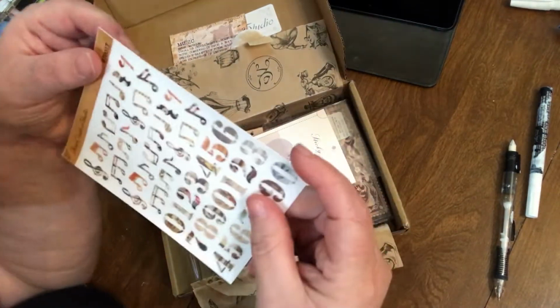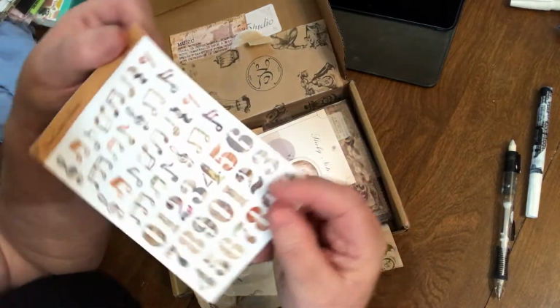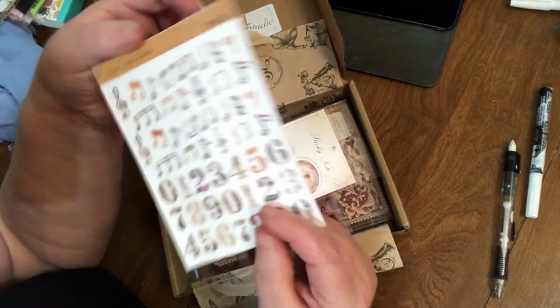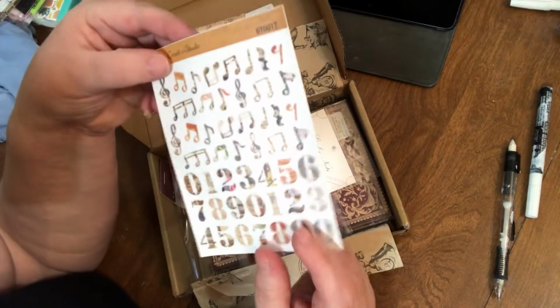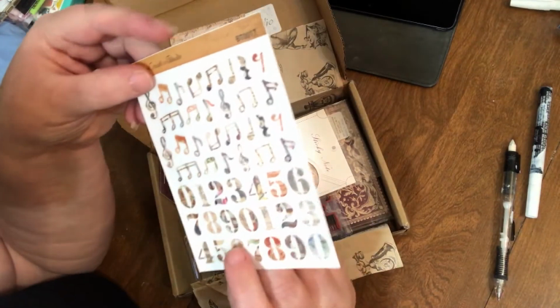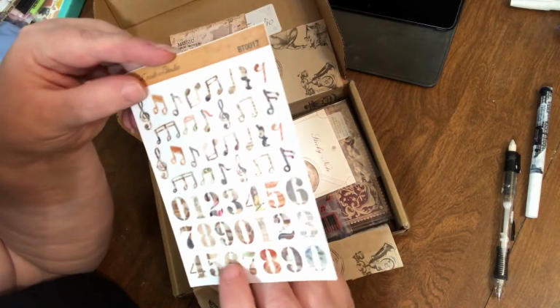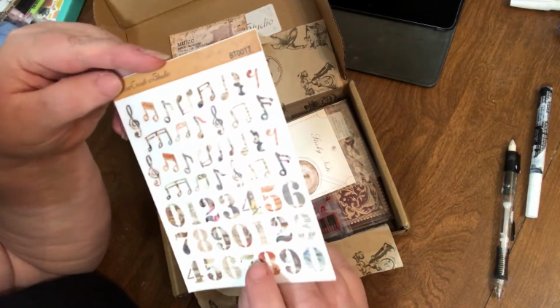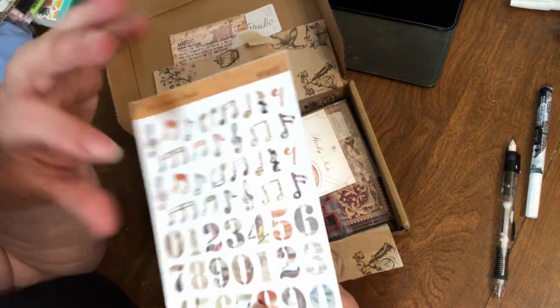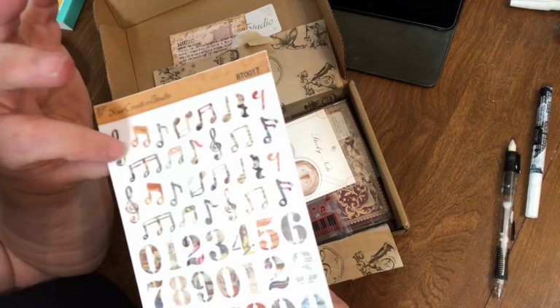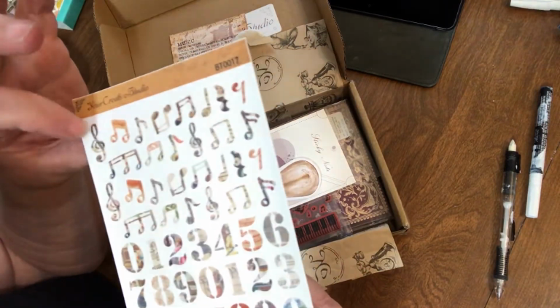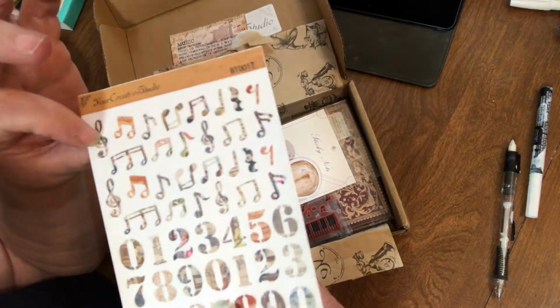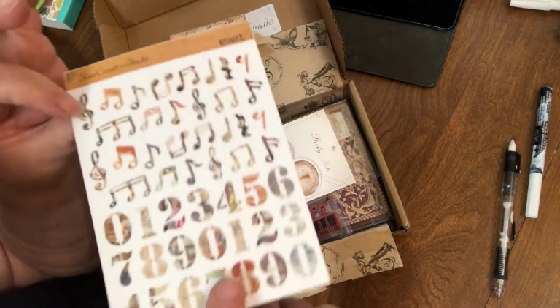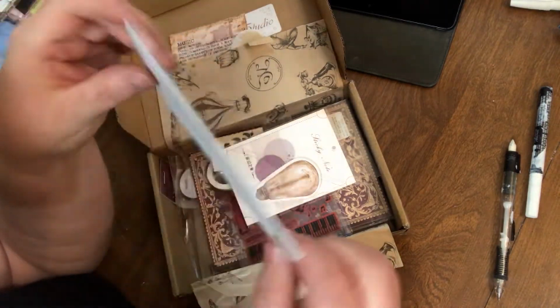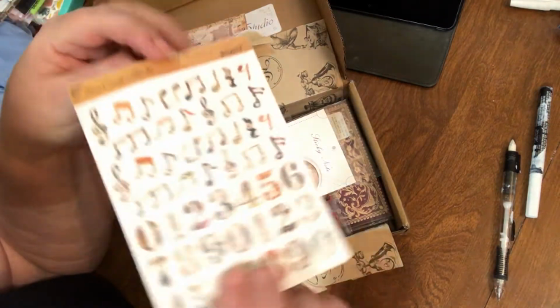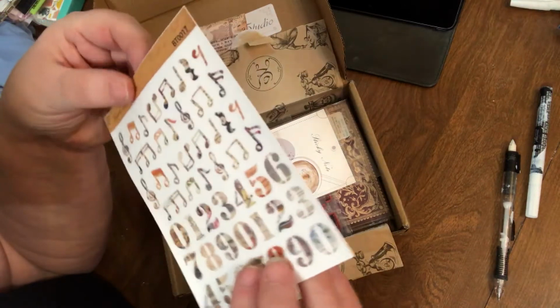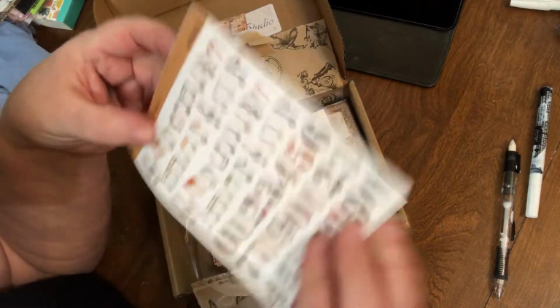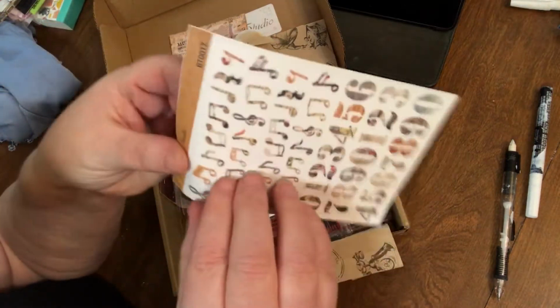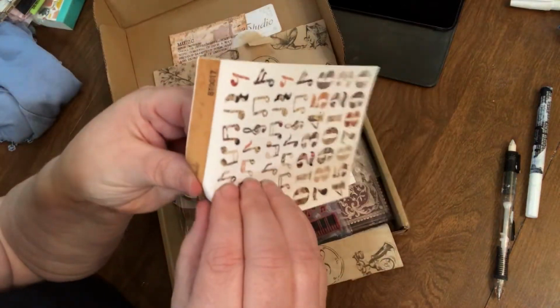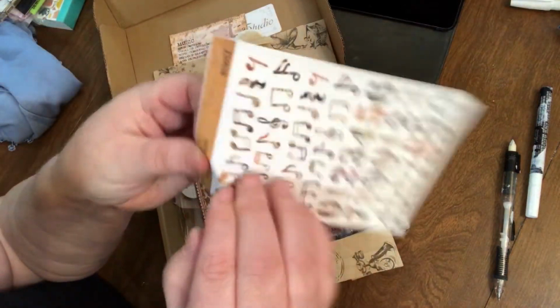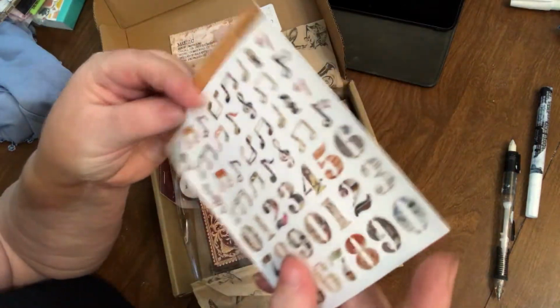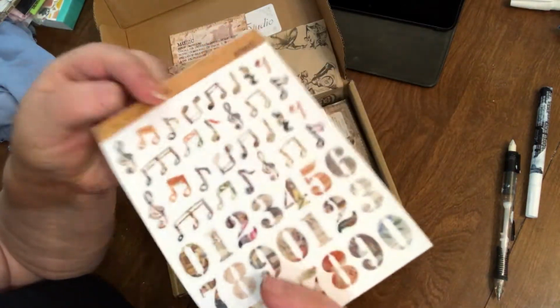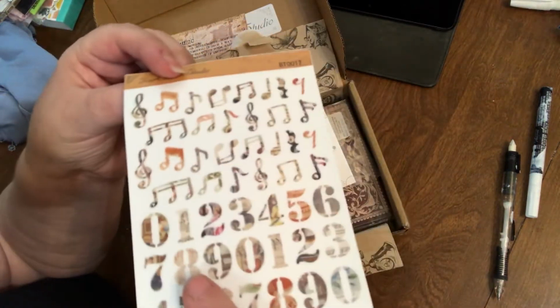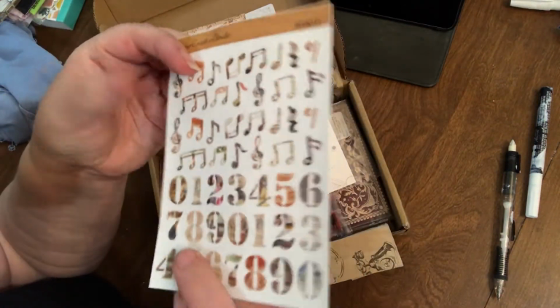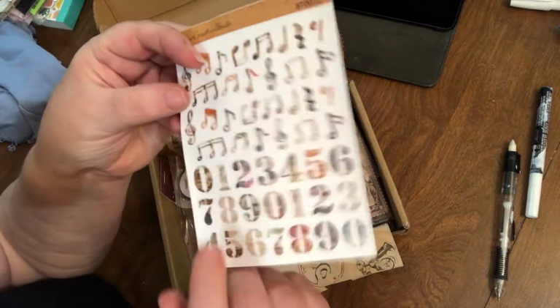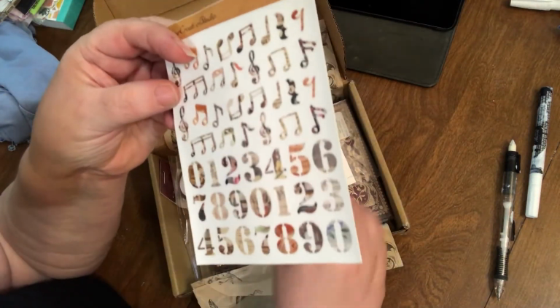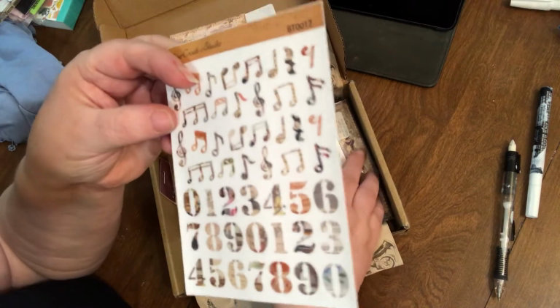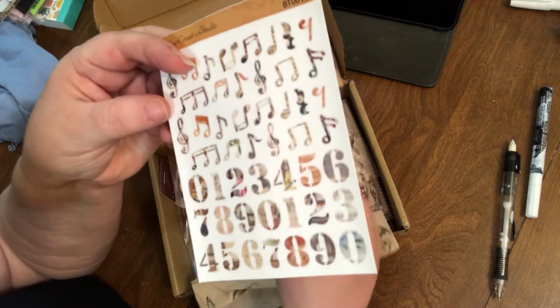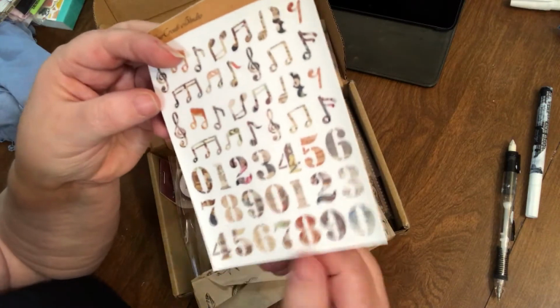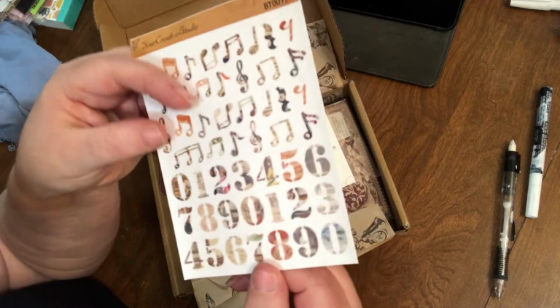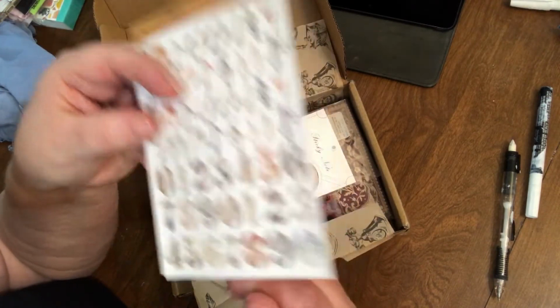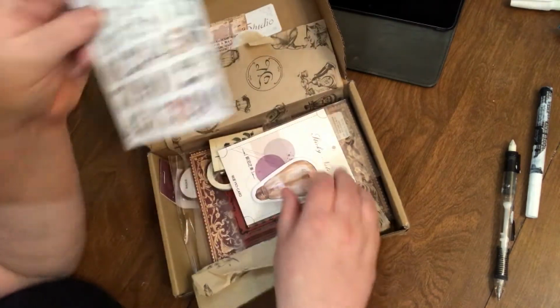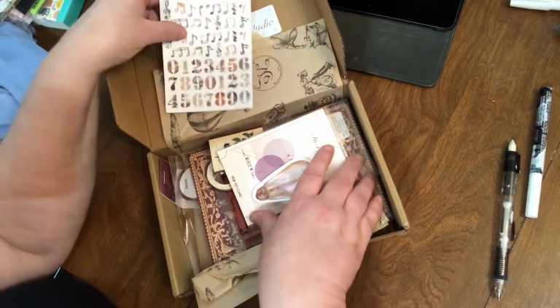The first thing we got are number stickers with notes and clefs, and they appear to have a clear background based on the type of sticker they are. They're kind of cute. I can always use numbers and letters.